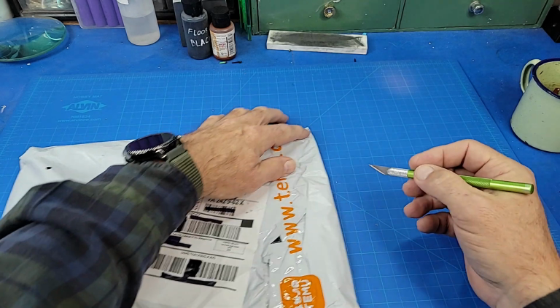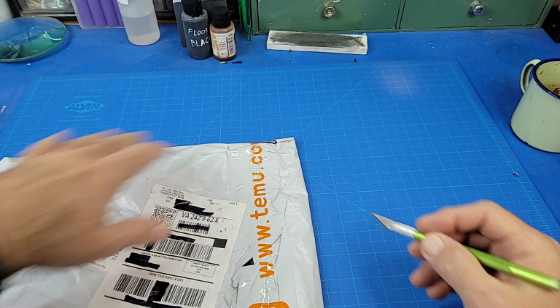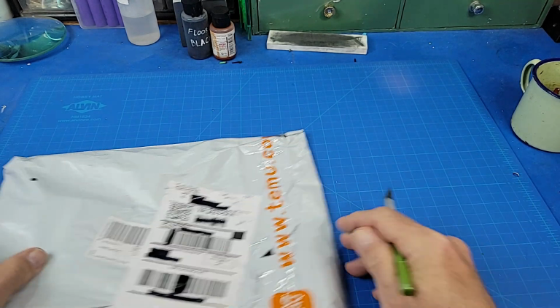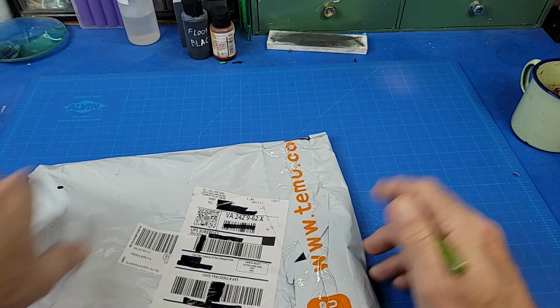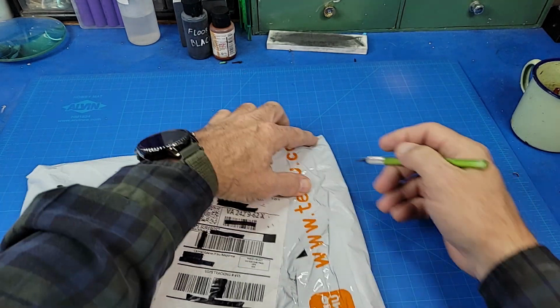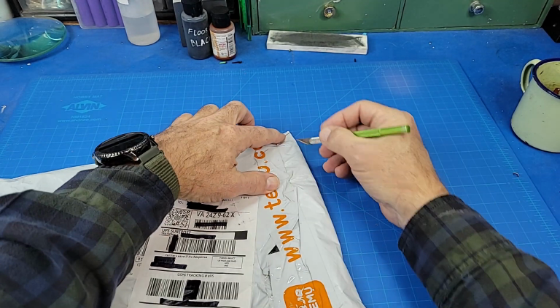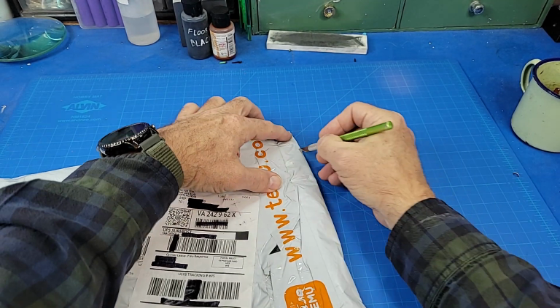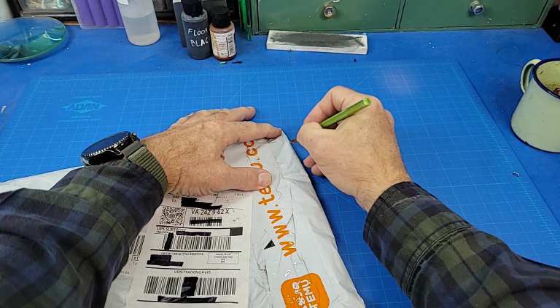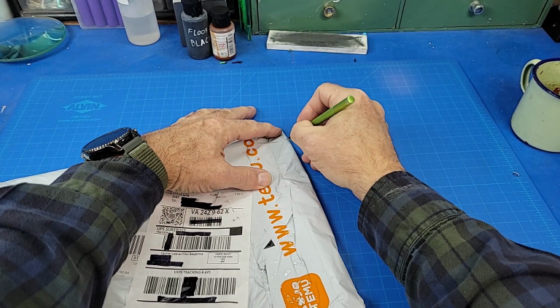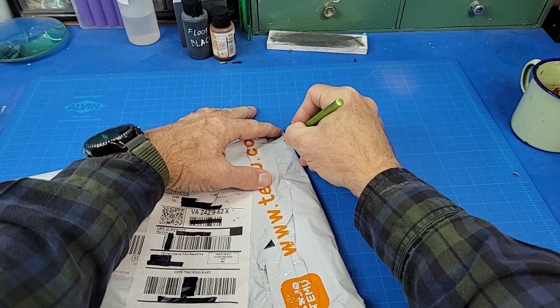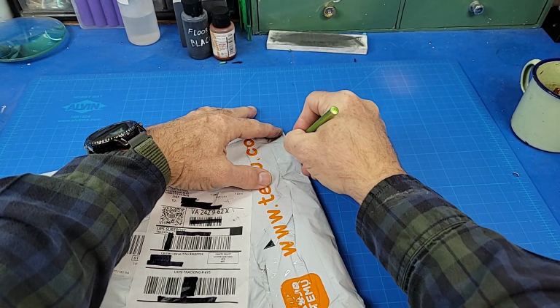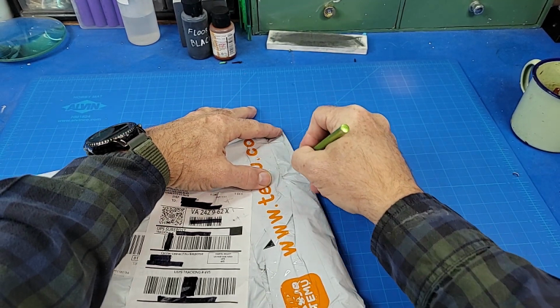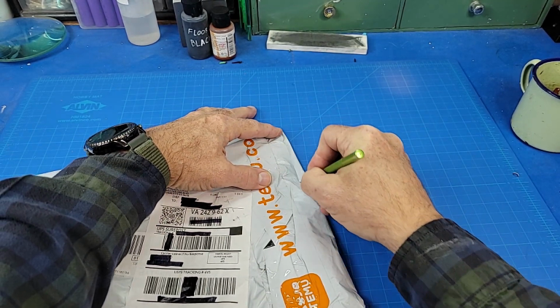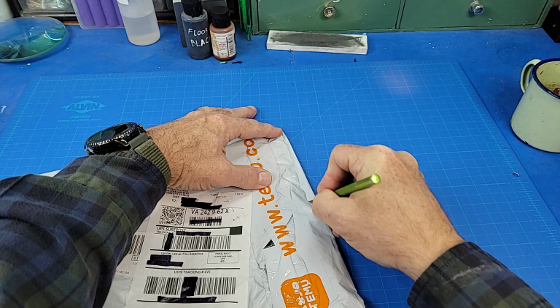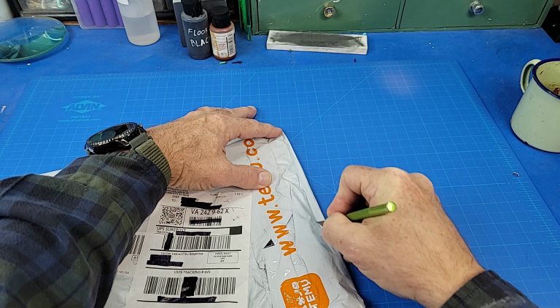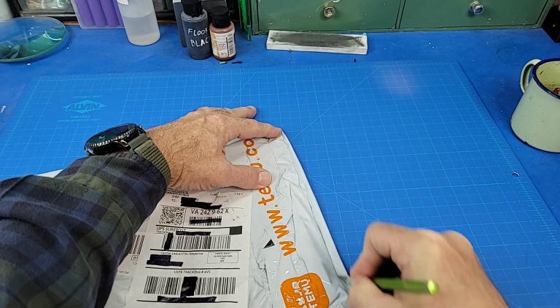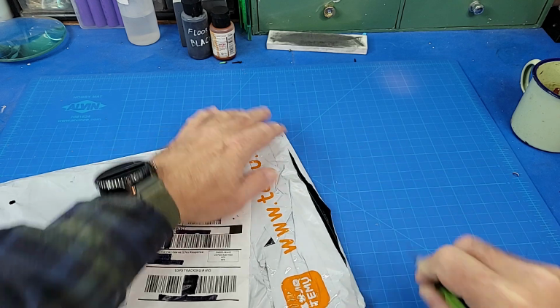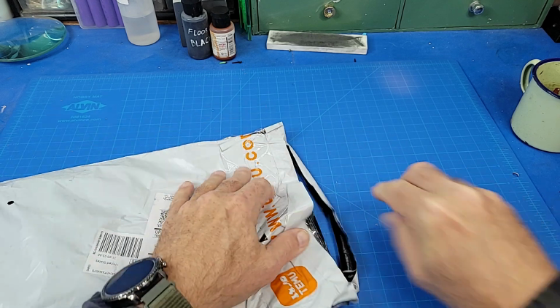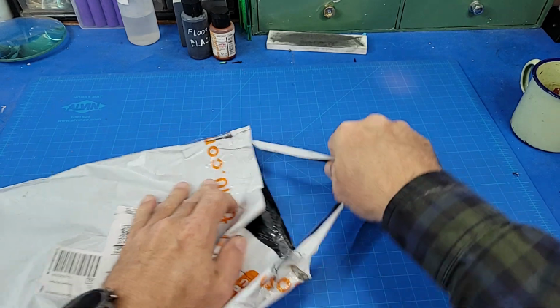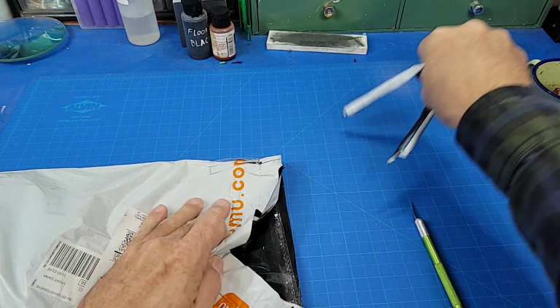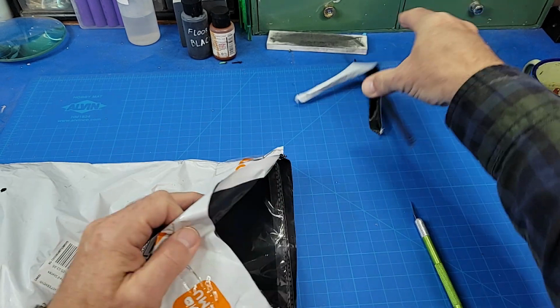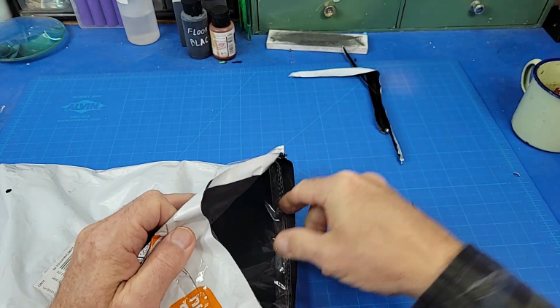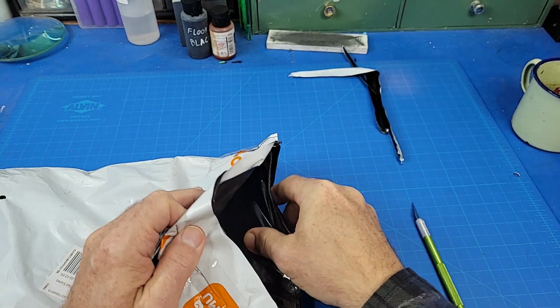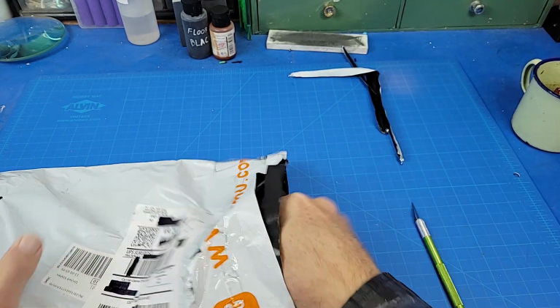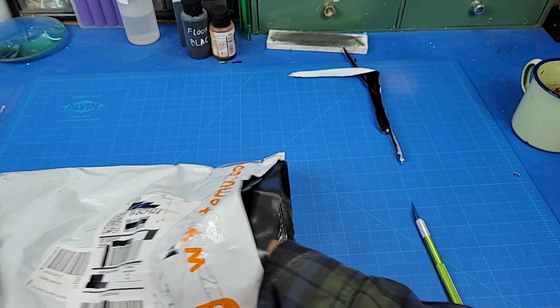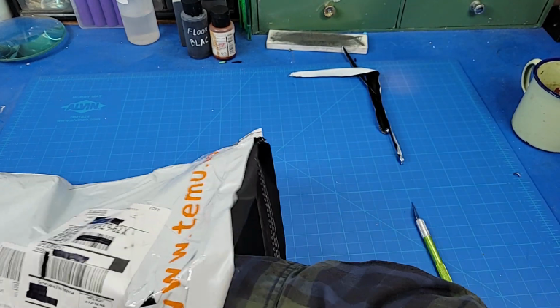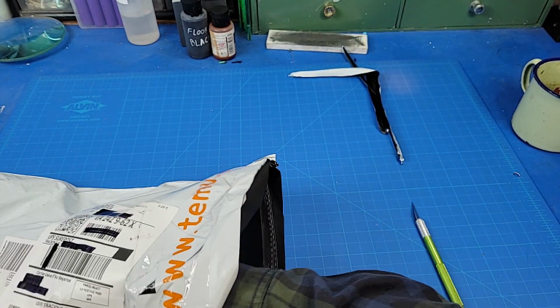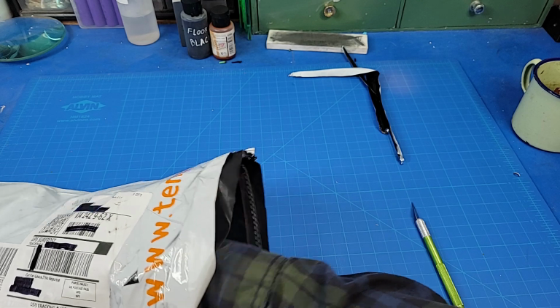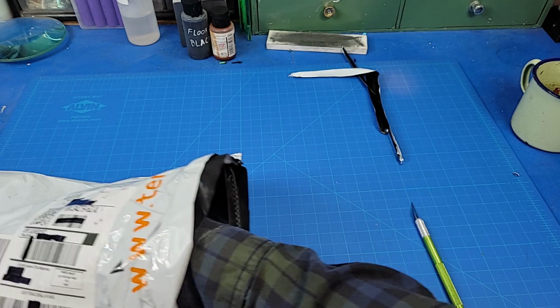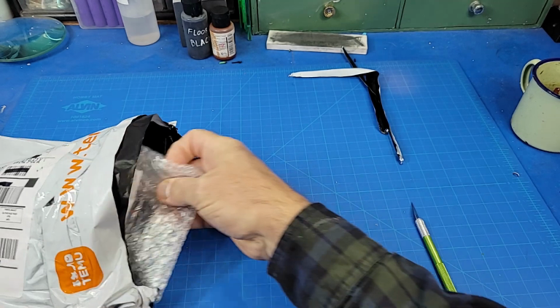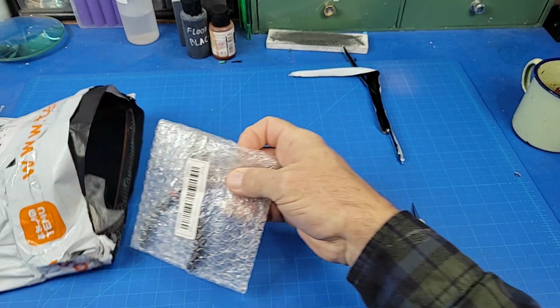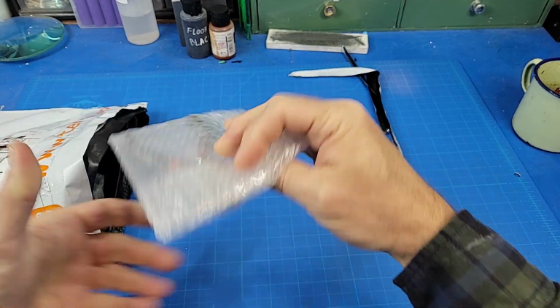I thought I would open this — I've actually forgotten what's in here. I ordered it a while back. So, let's see what we've got.